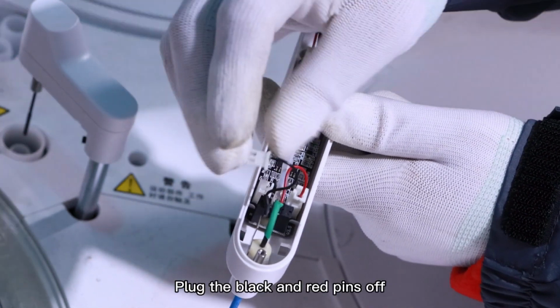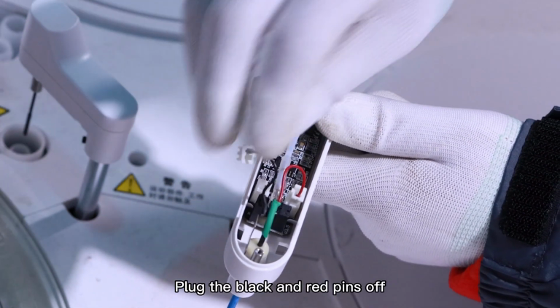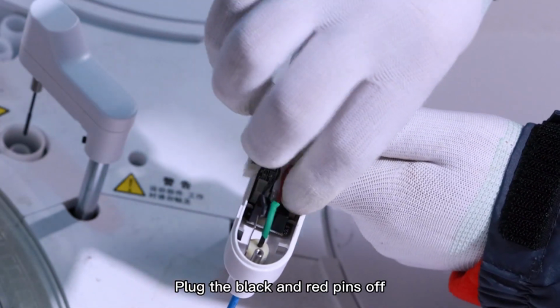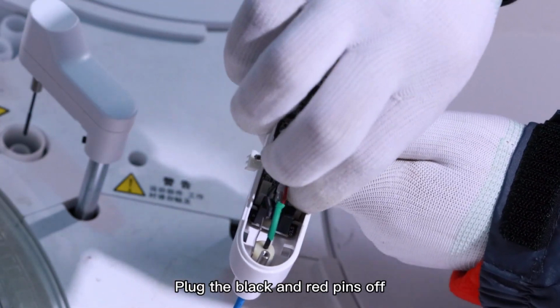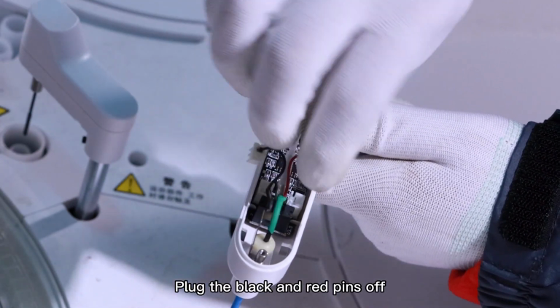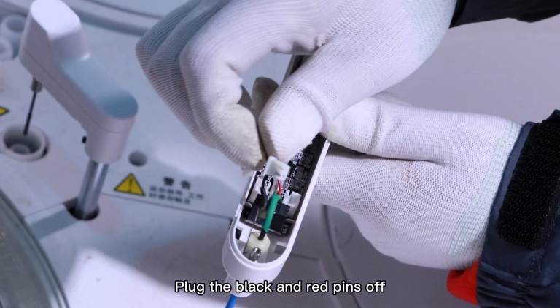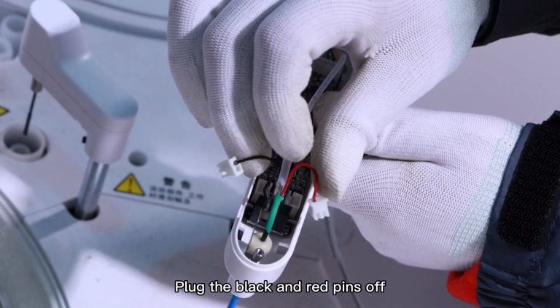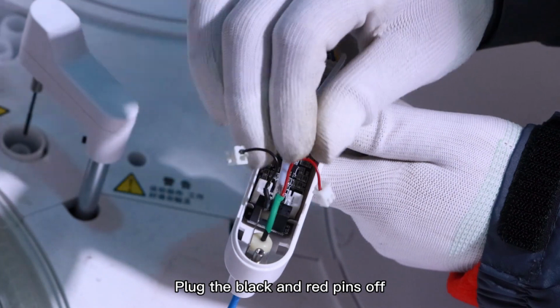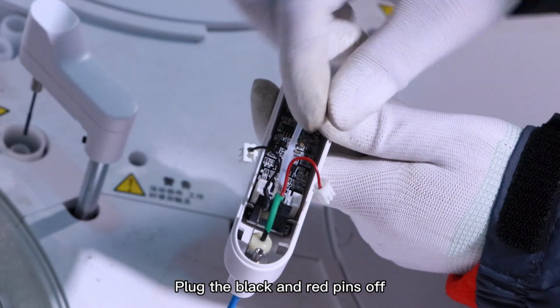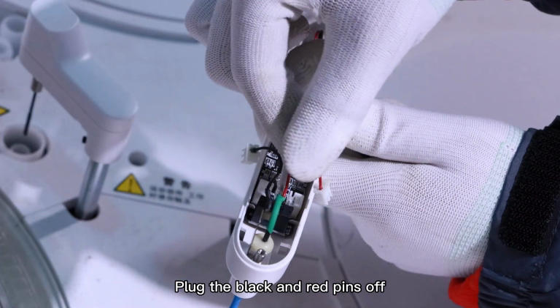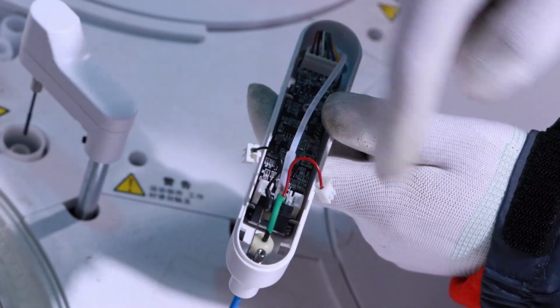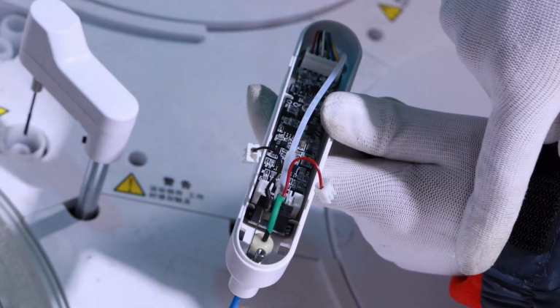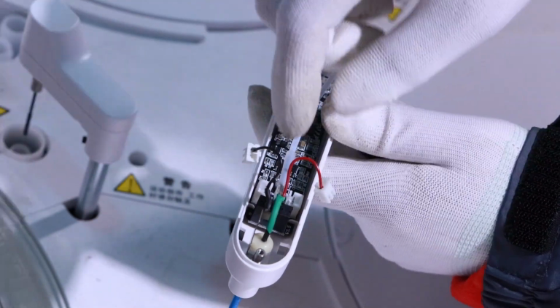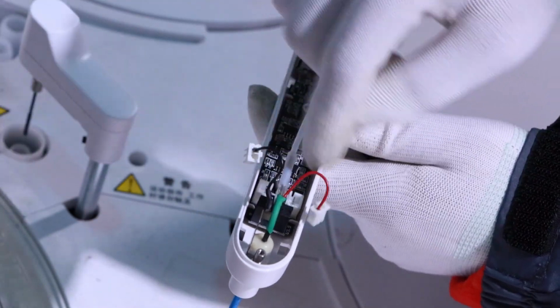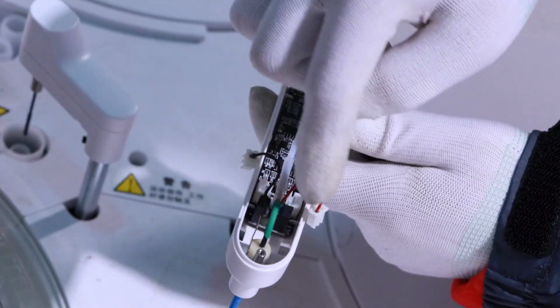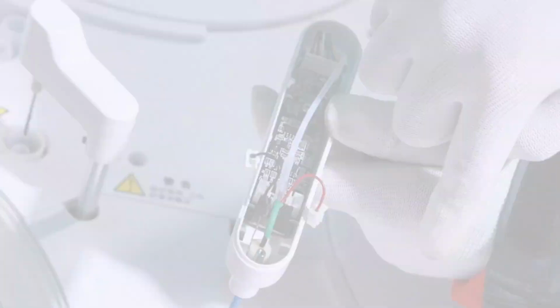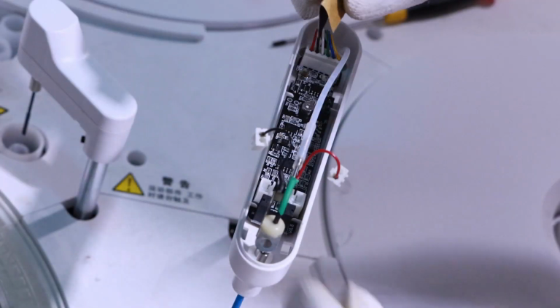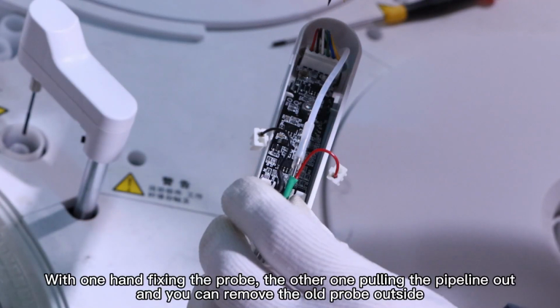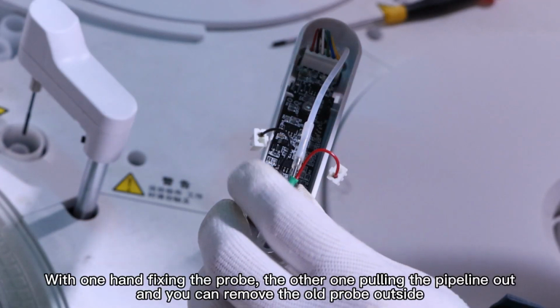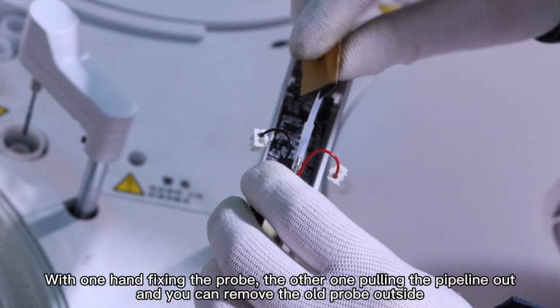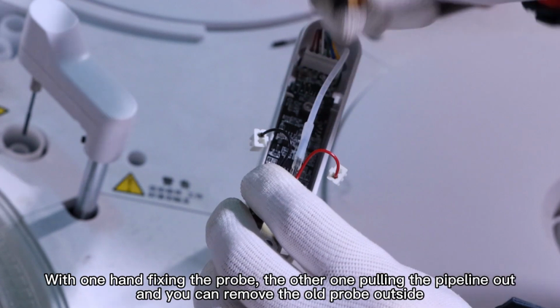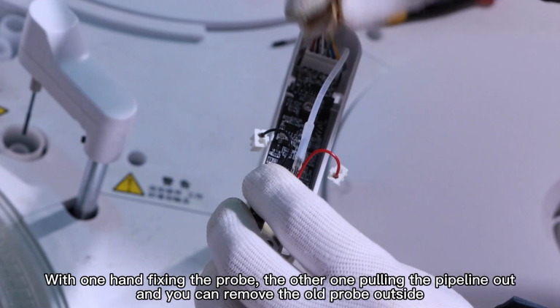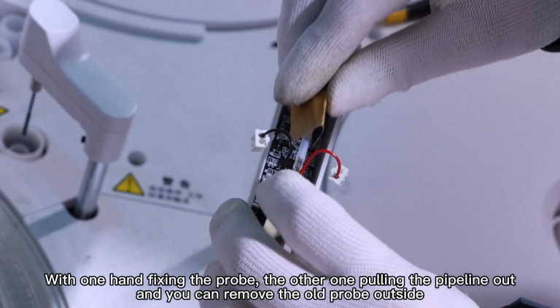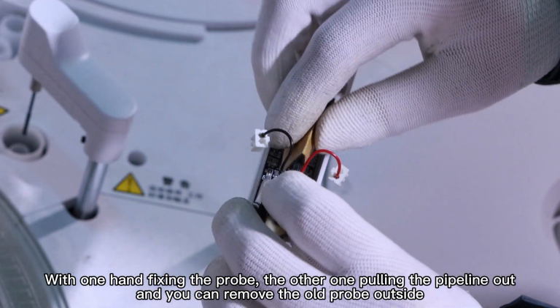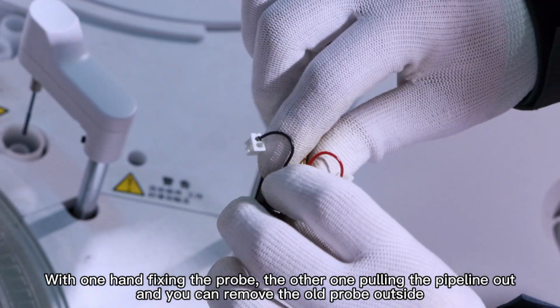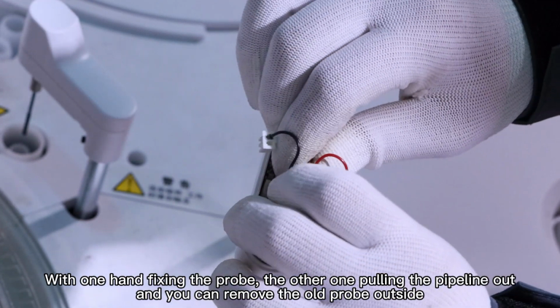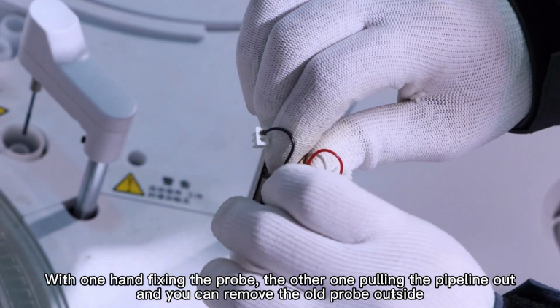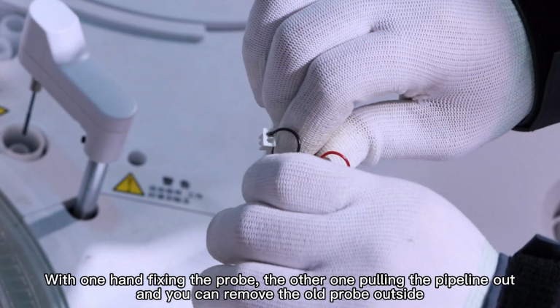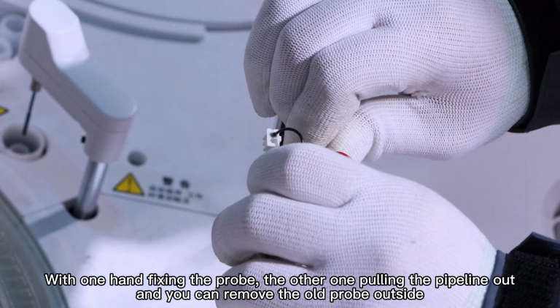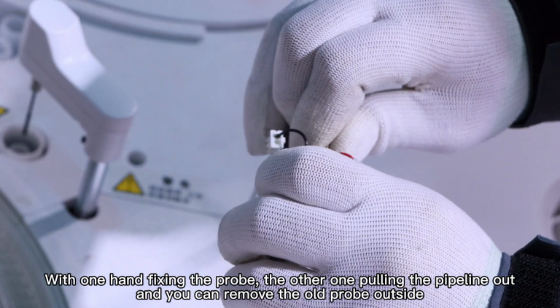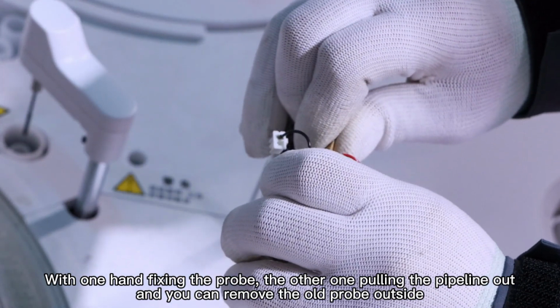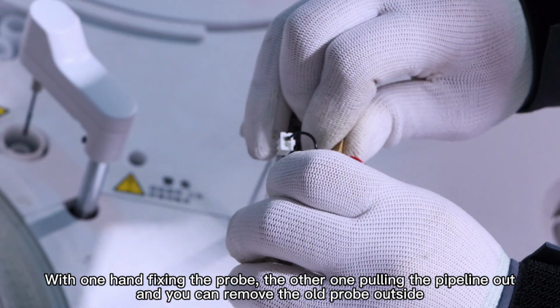Plug the black and red pins off. With one hand fixing the probe, use the other one to pull the pipeline out, and you can remove the old probe.